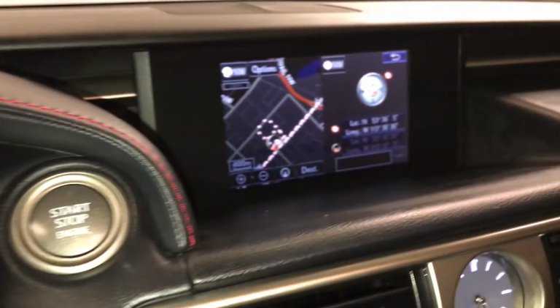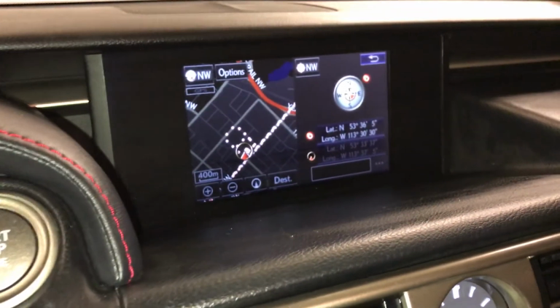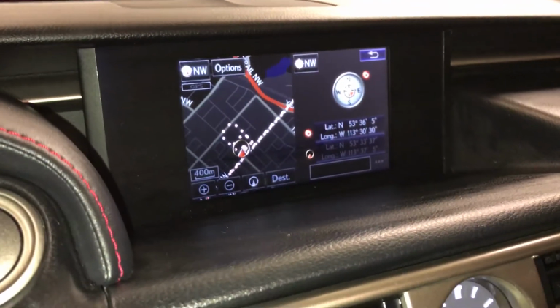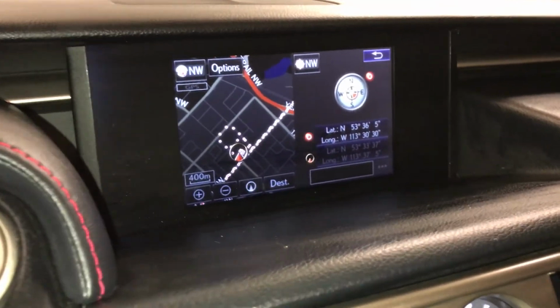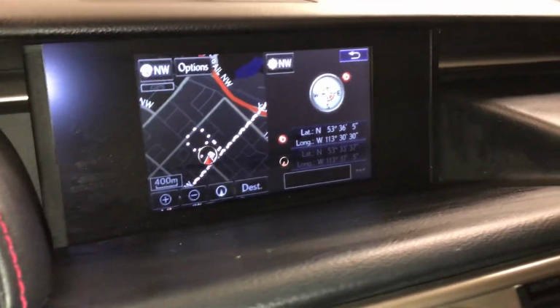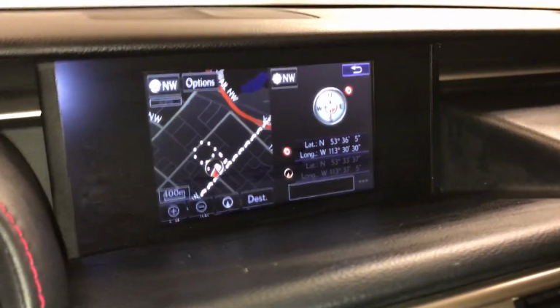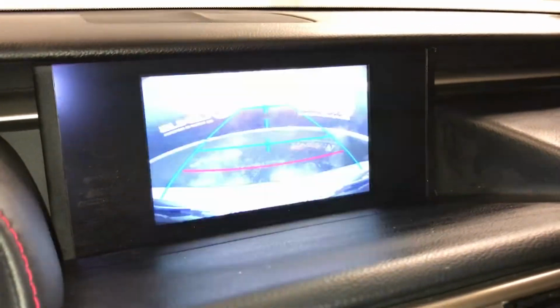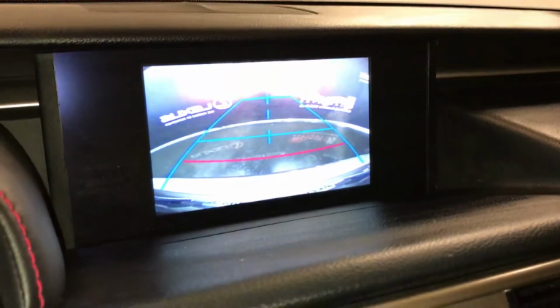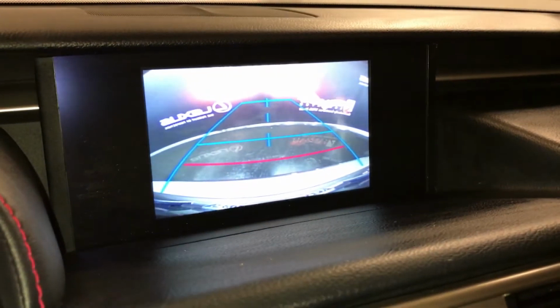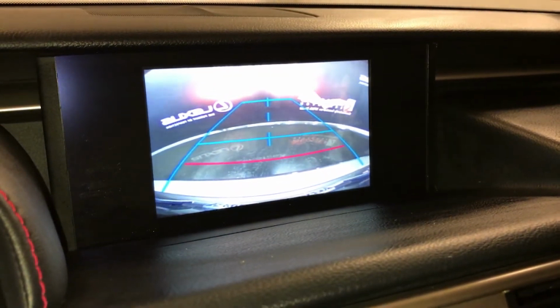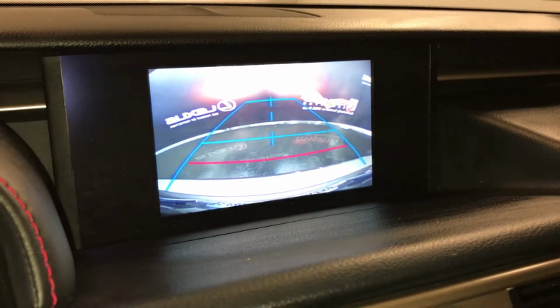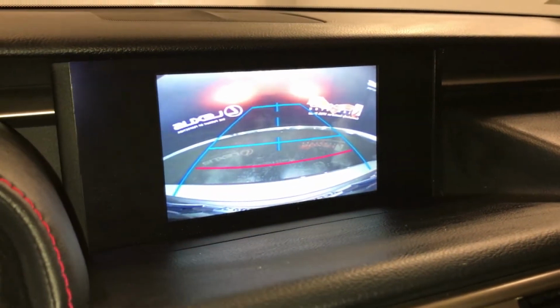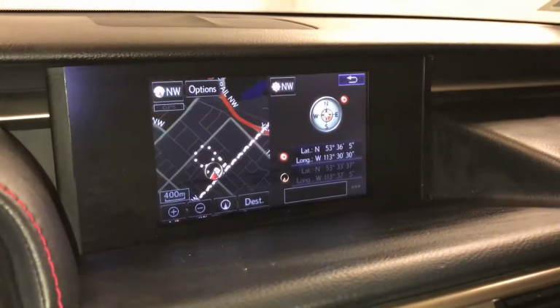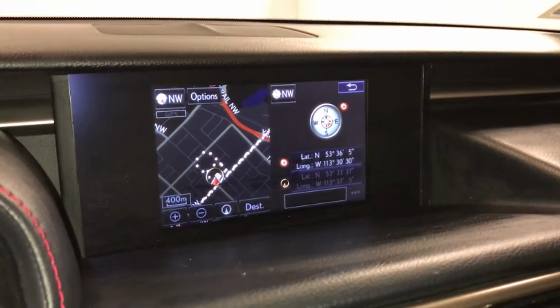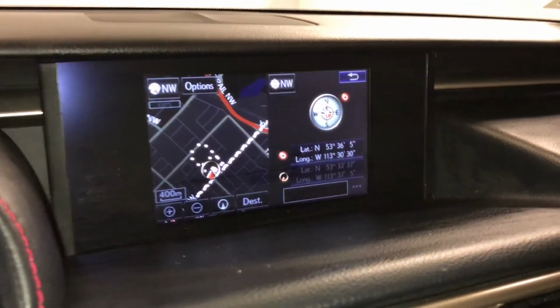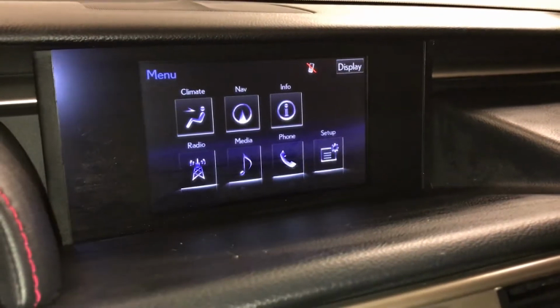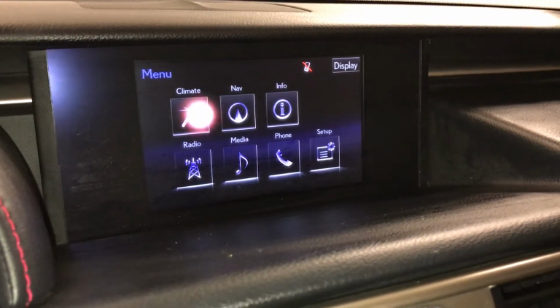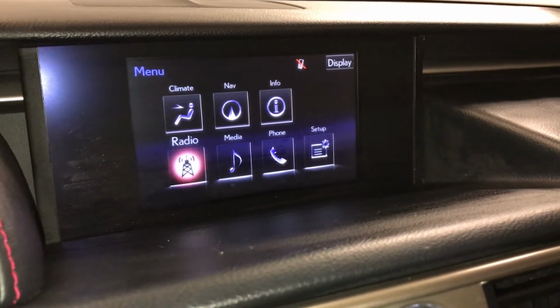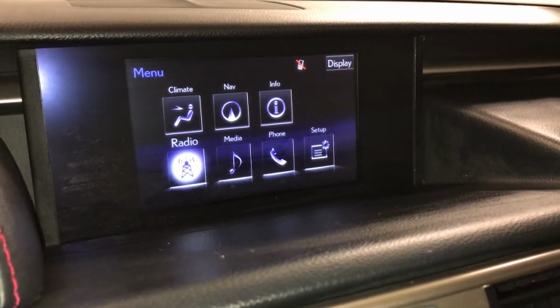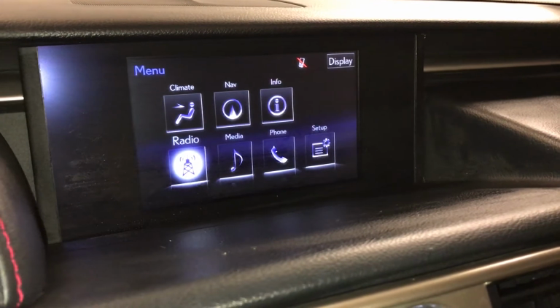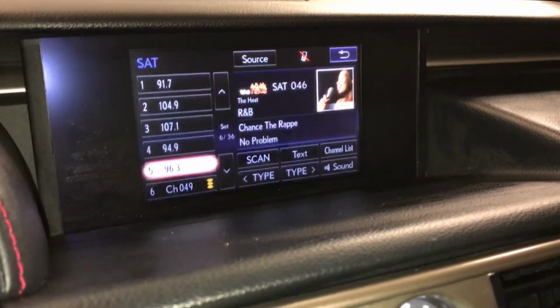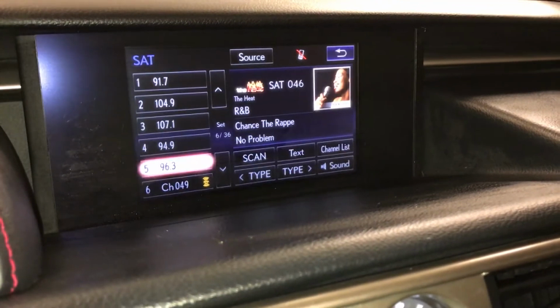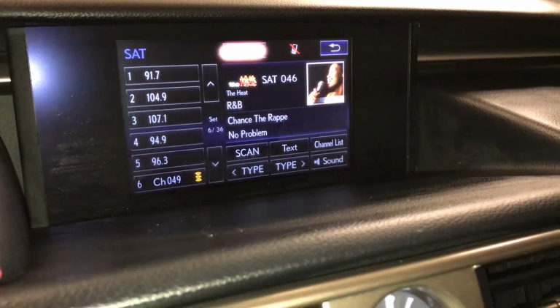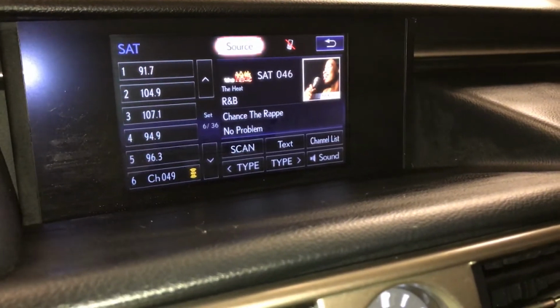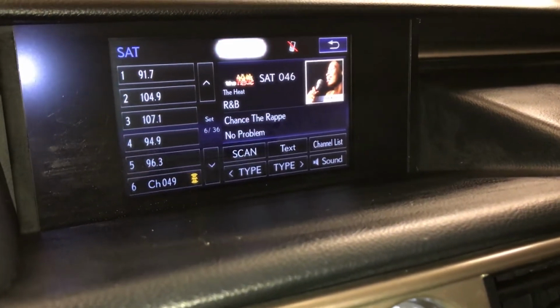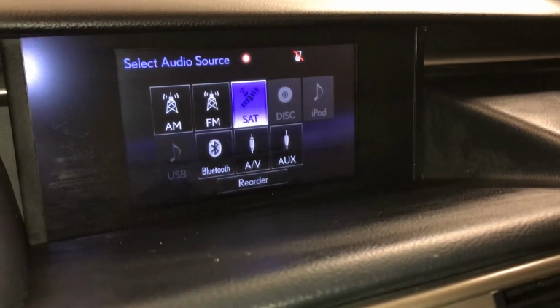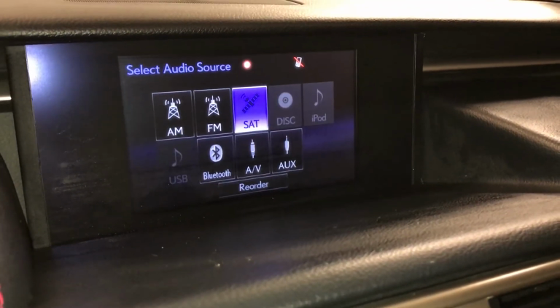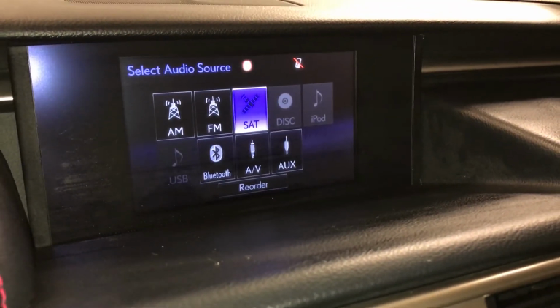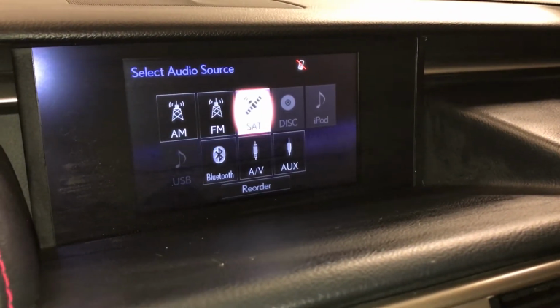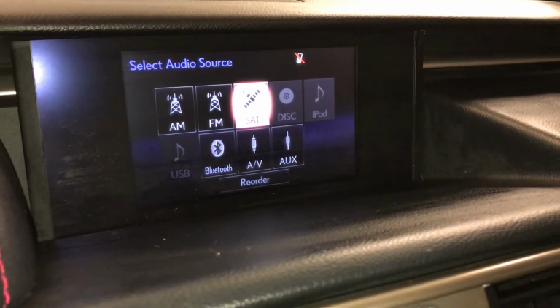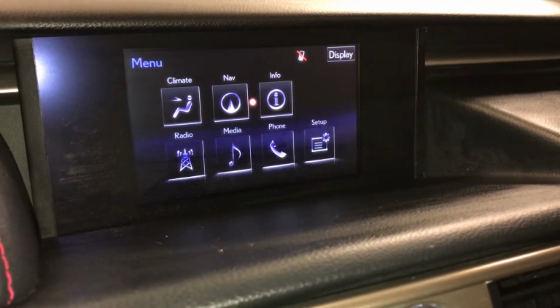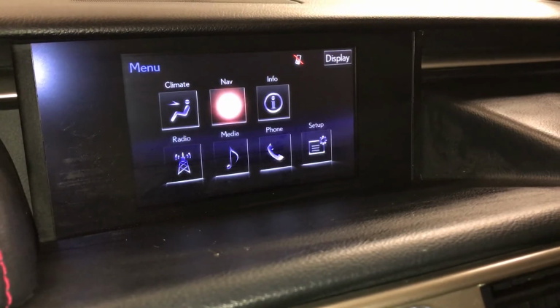Voice activated navigation system with backup camera and grid lines. 15-speaker Mark Levinson premium audio system supporting AM, FM, HD radio, satellite, CD, DVD, USB auxiliary, and Bluetooth.